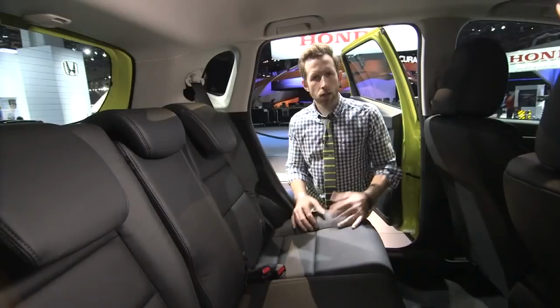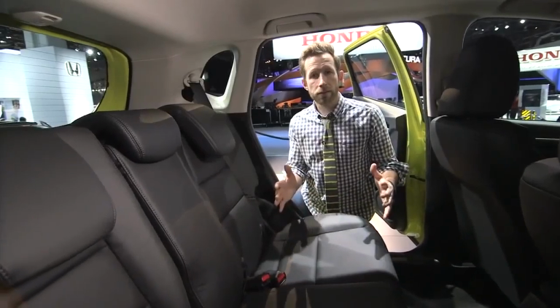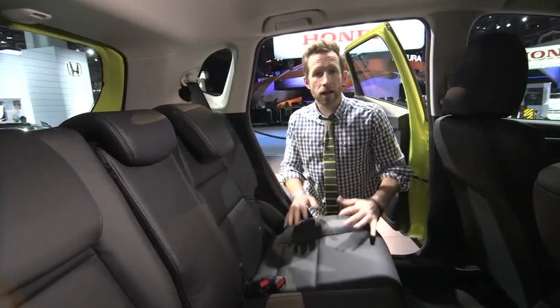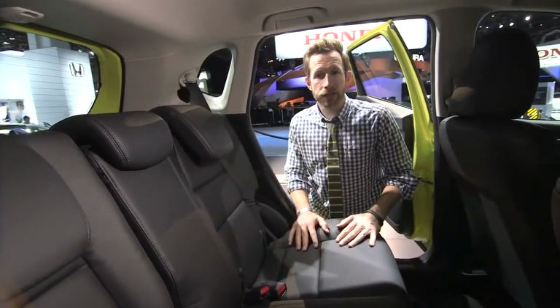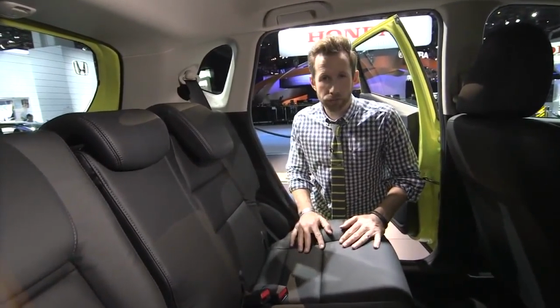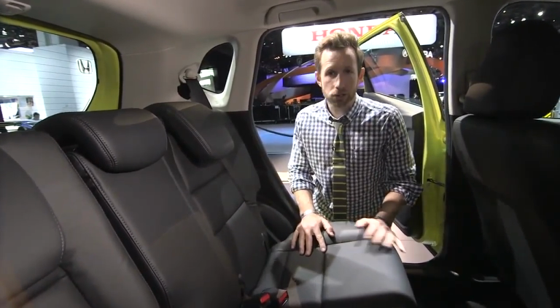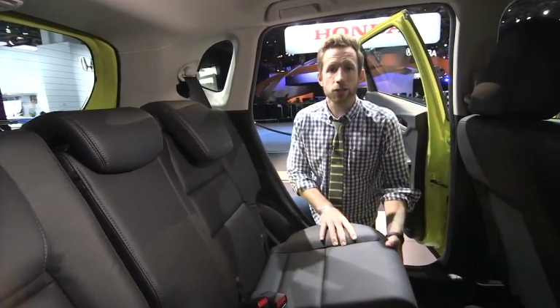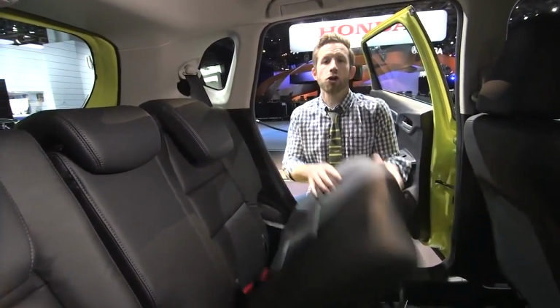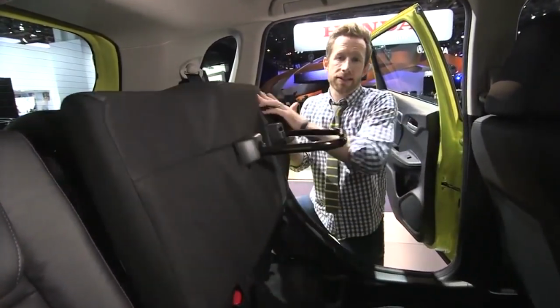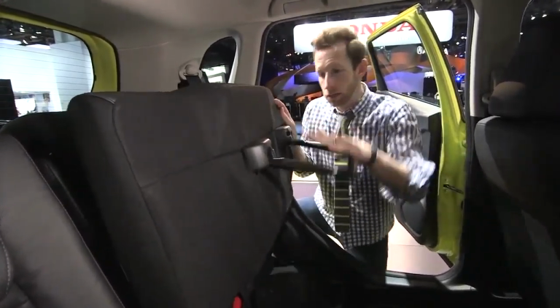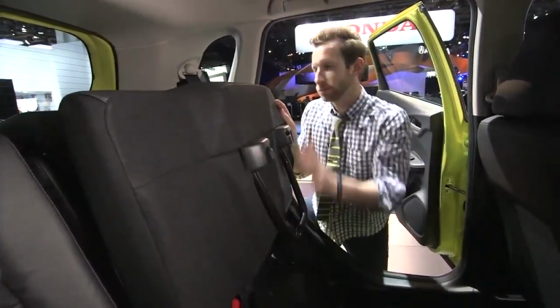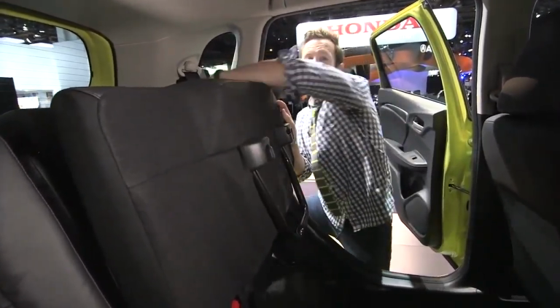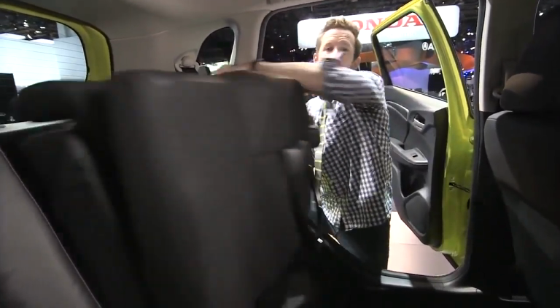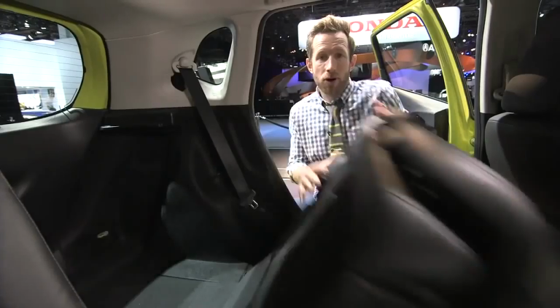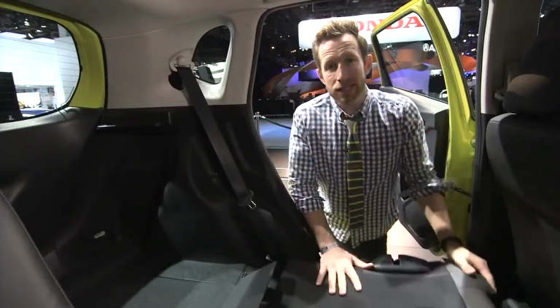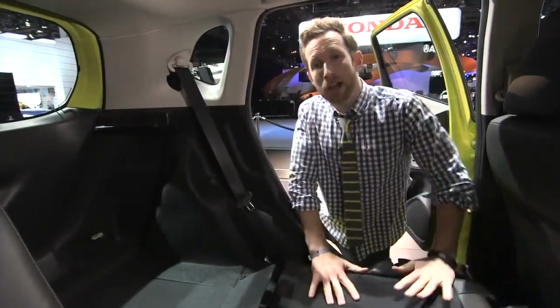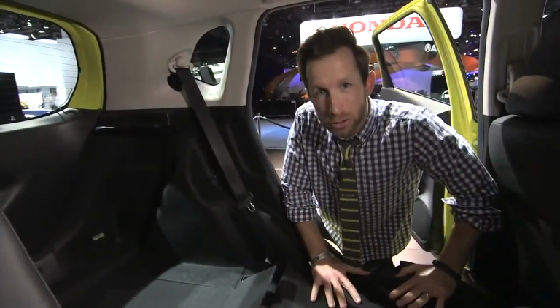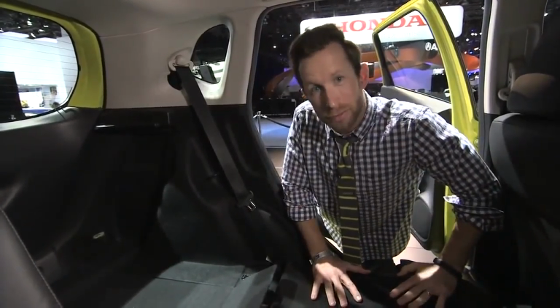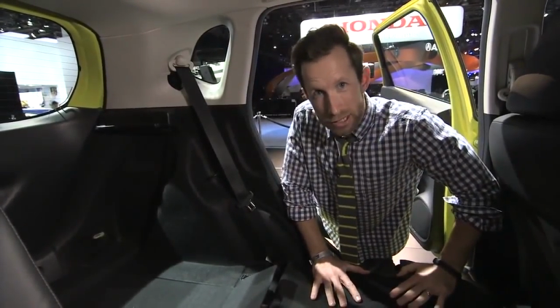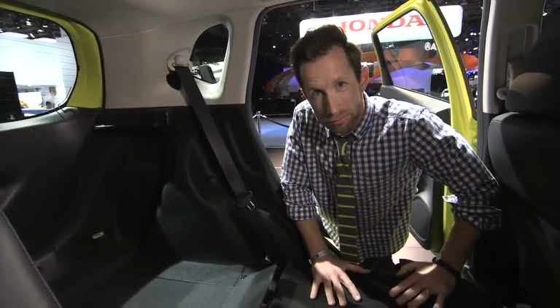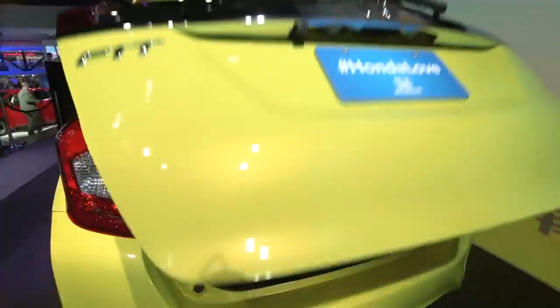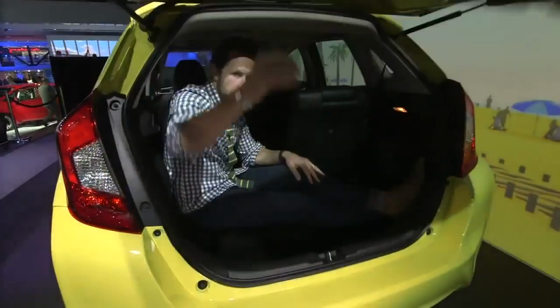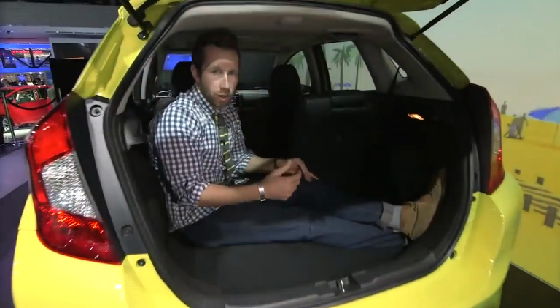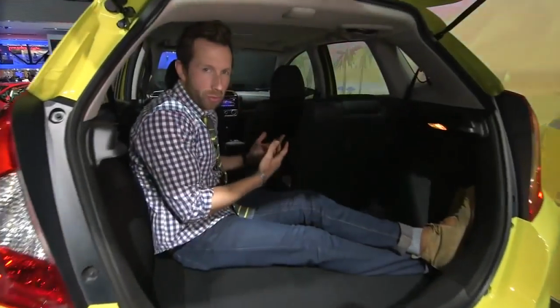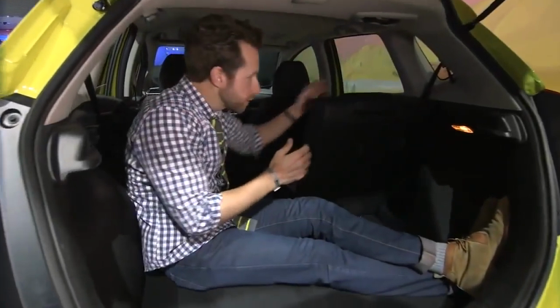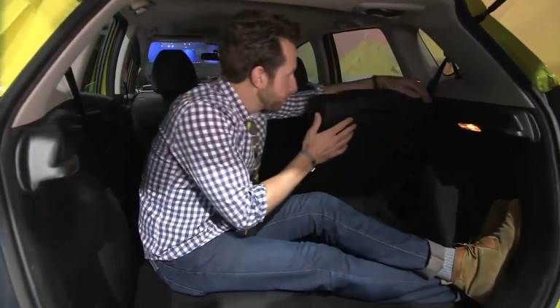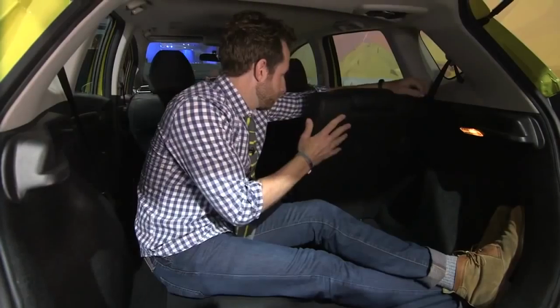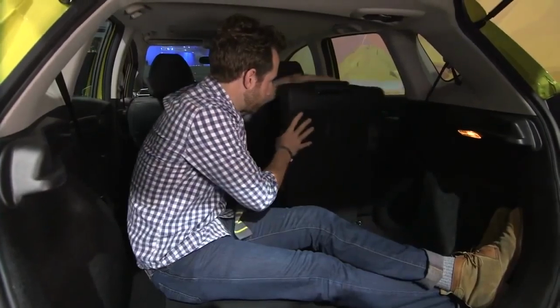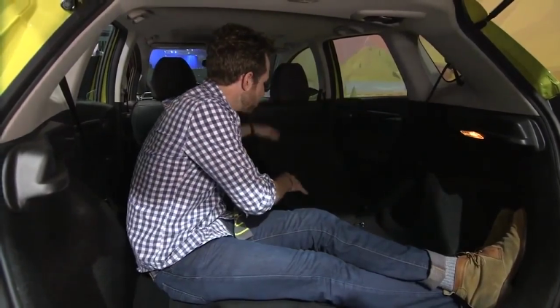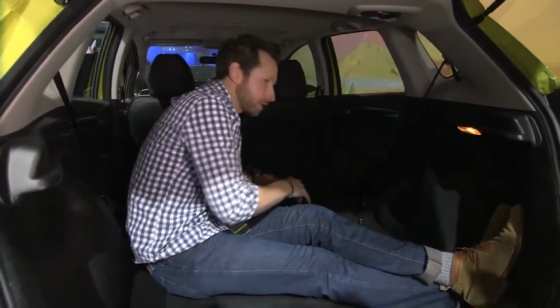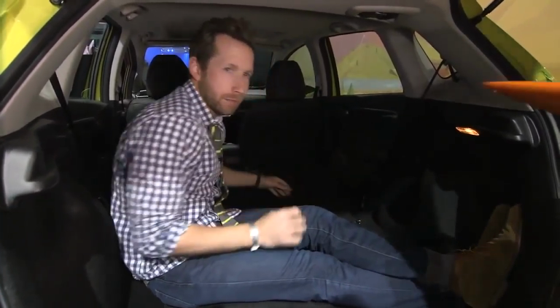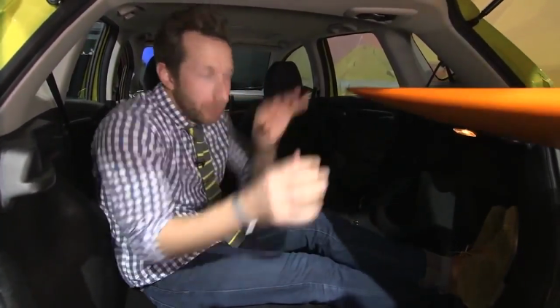One thing making the Honda Fit so versatile is its cargo capacity, and that's due in large part to the Honda exclusive Magic Seat. With both rear seats folding flat, there's plenty of room to fit just about anything.